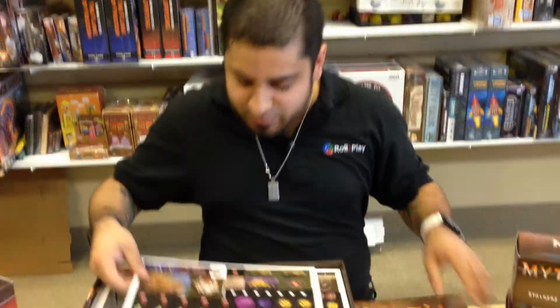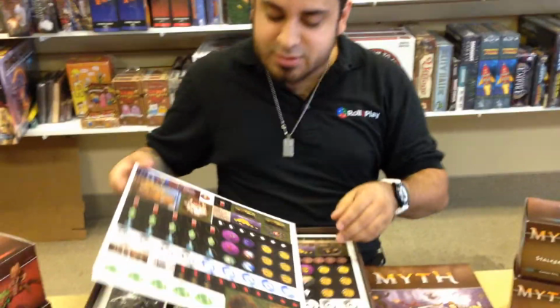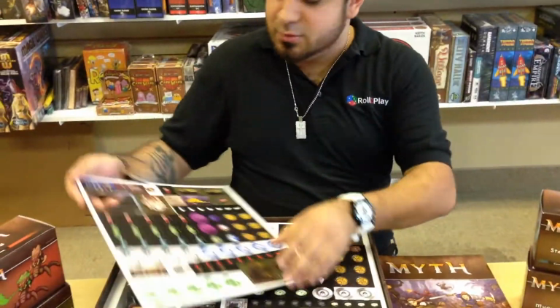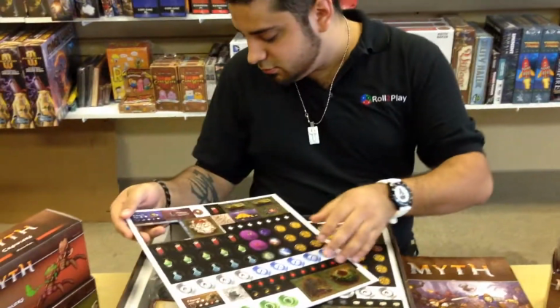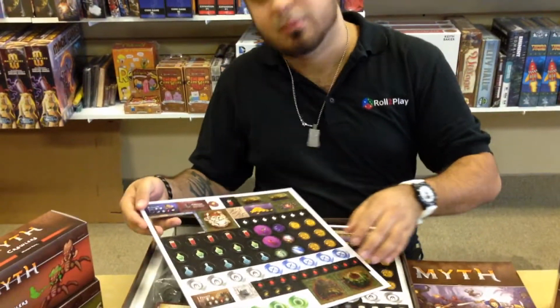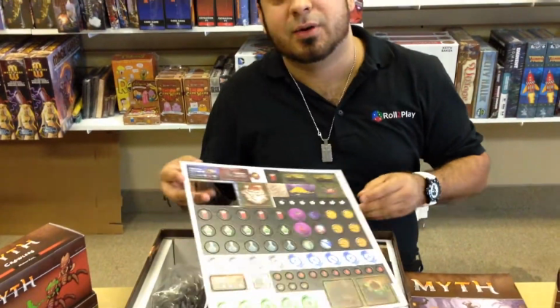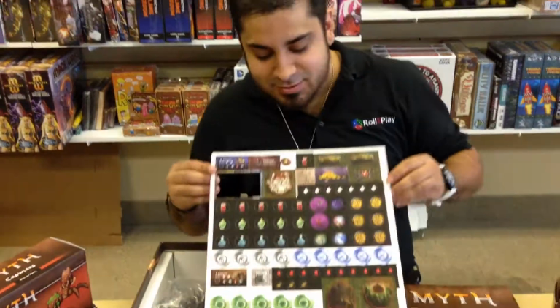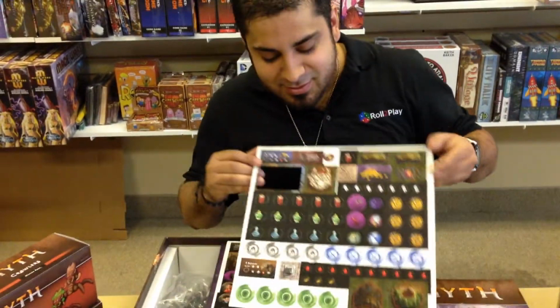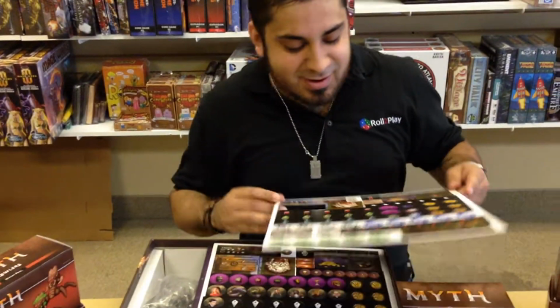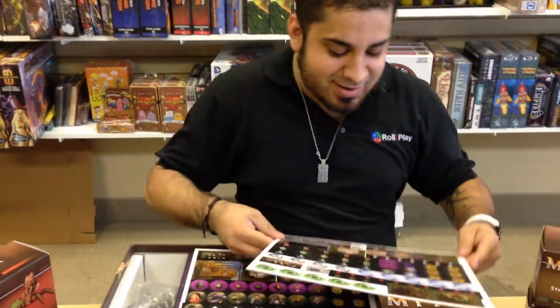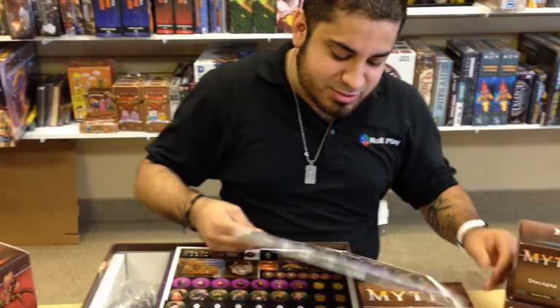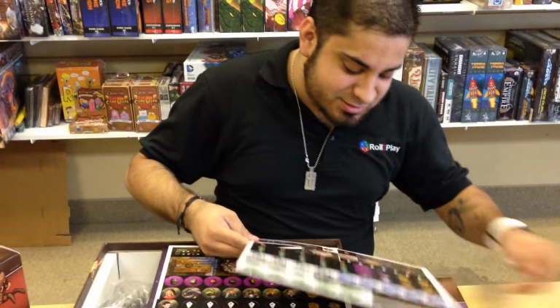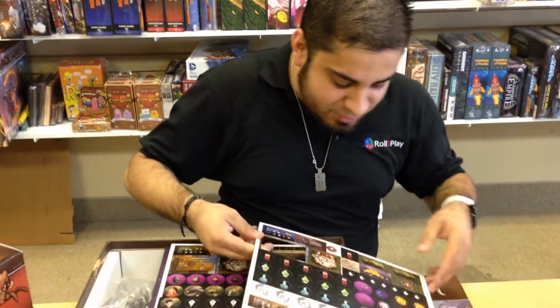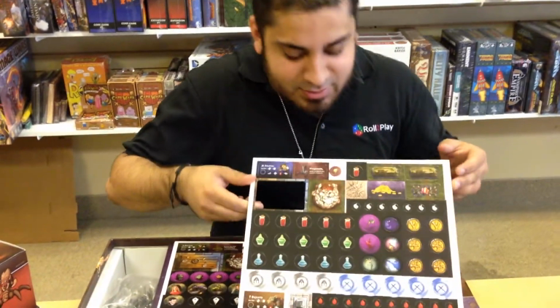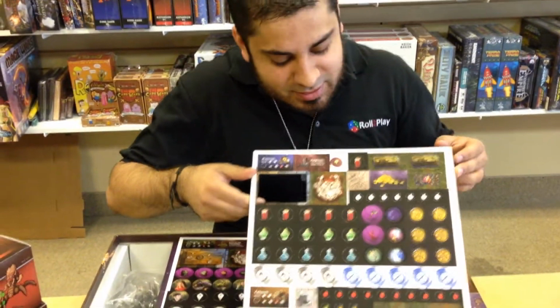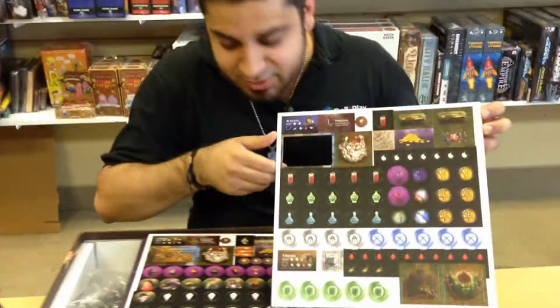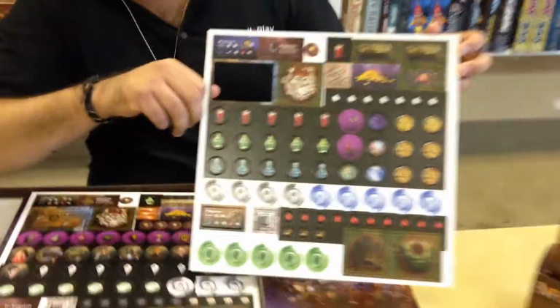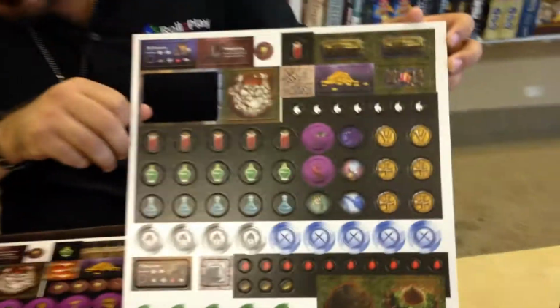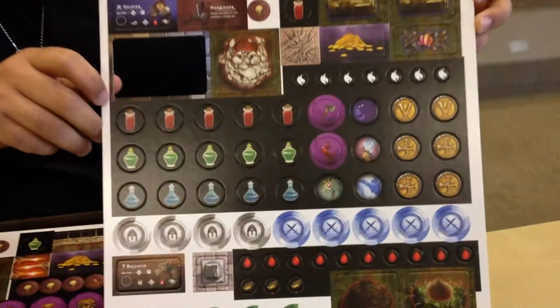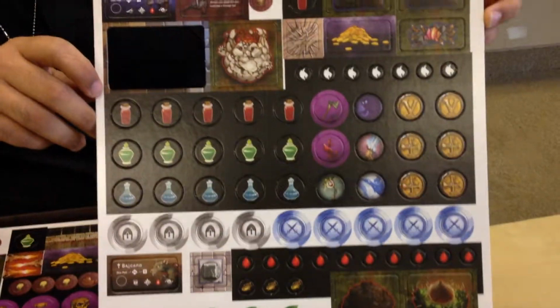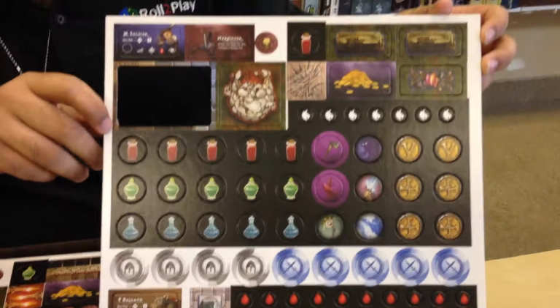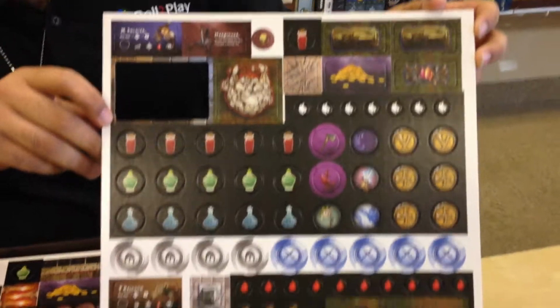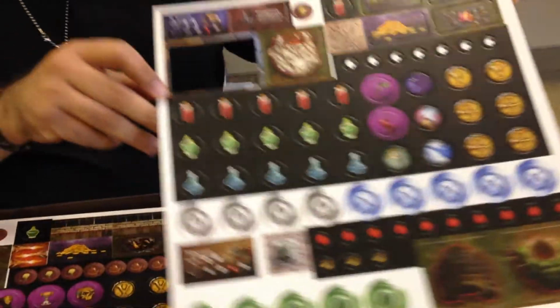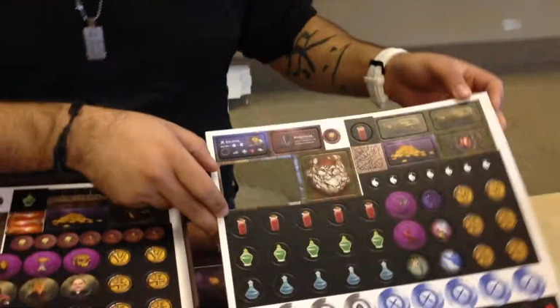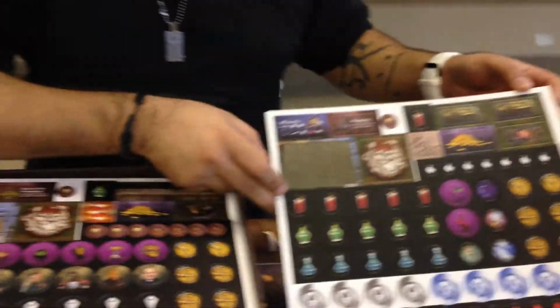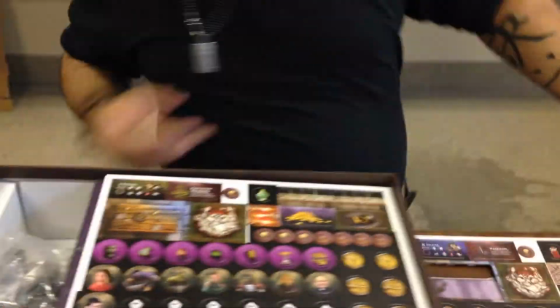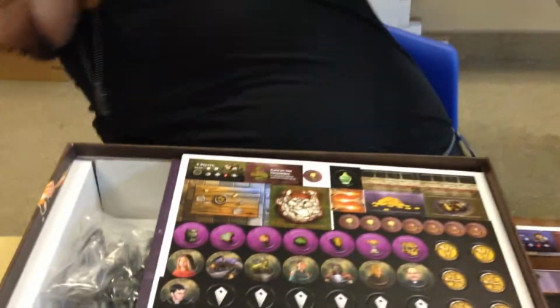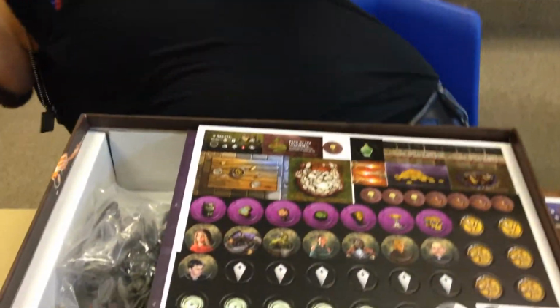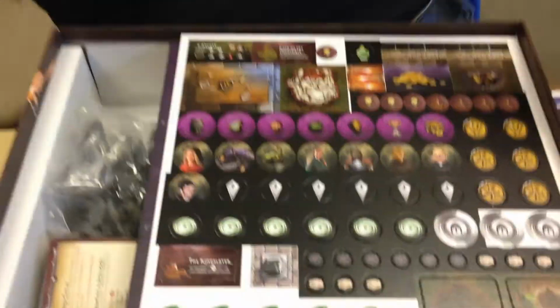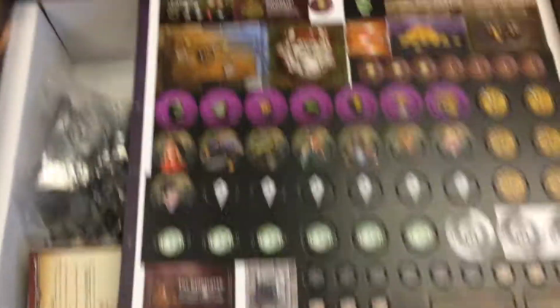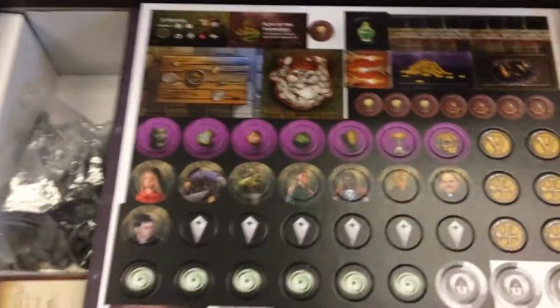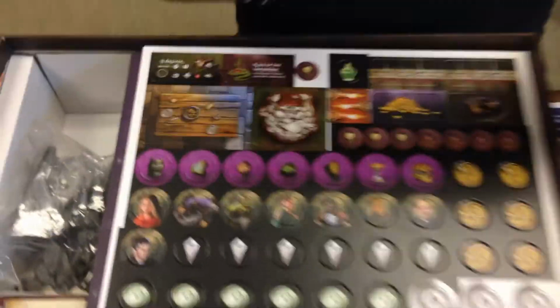We got tokens — potions, it looks like. Coins, everything like that. All this cool stuff. It does look cool. What popped out? Oh, a door — it looks like it's a door. I knocked down the table, actually.